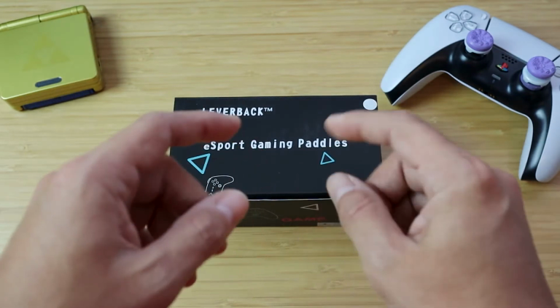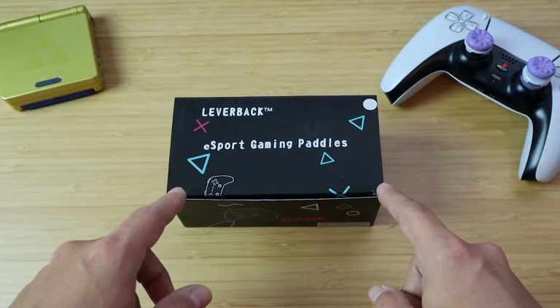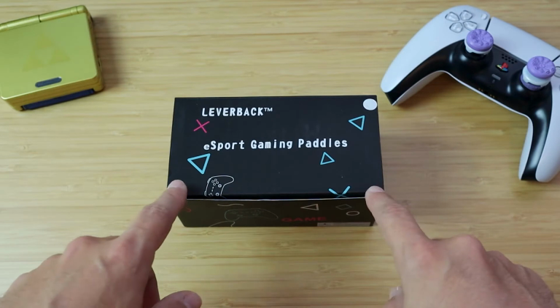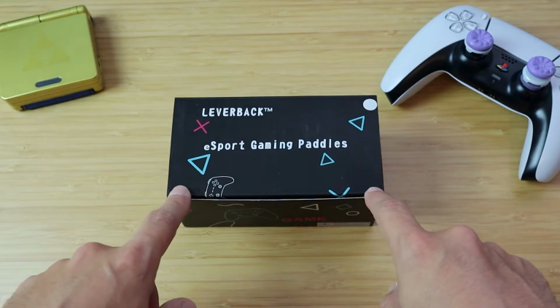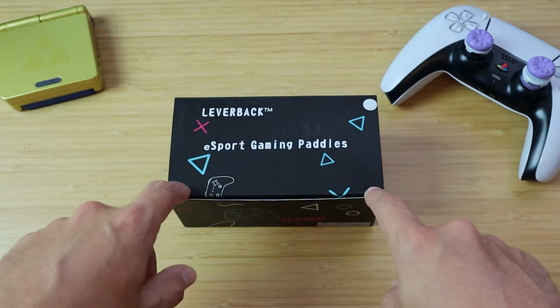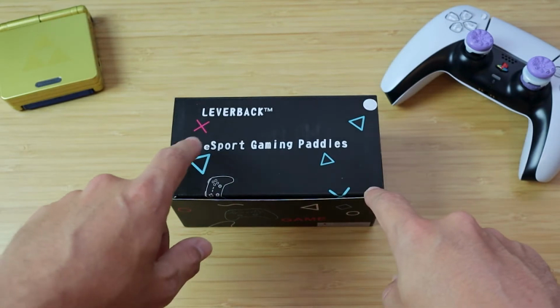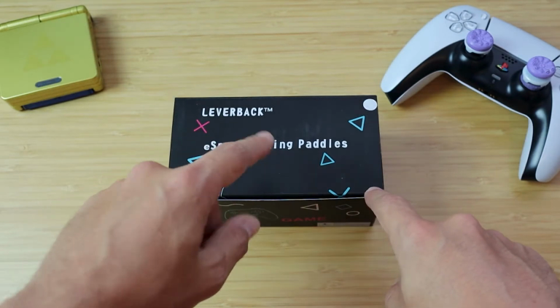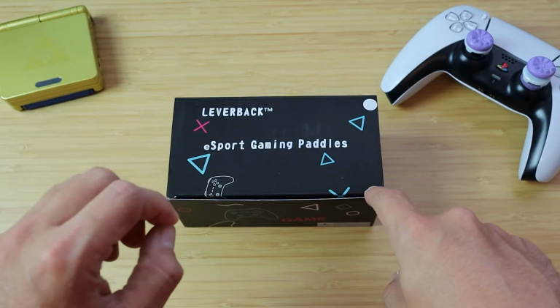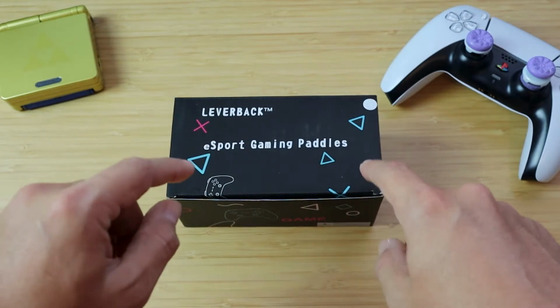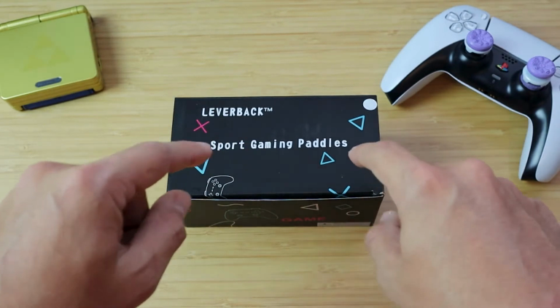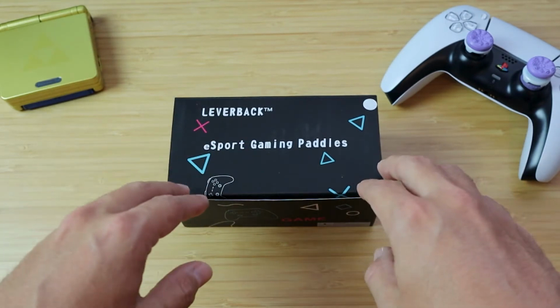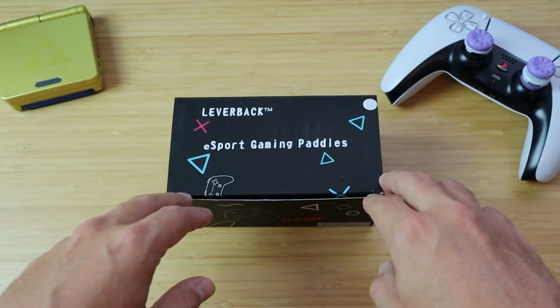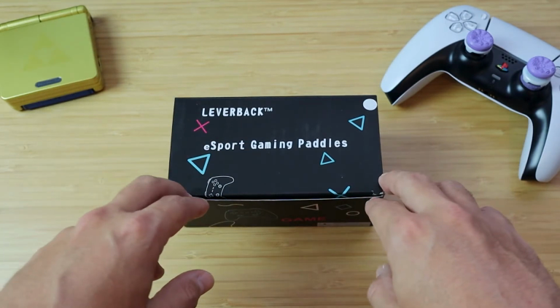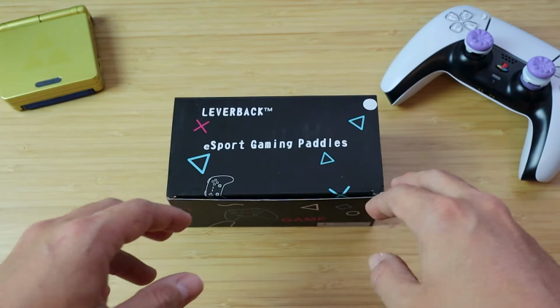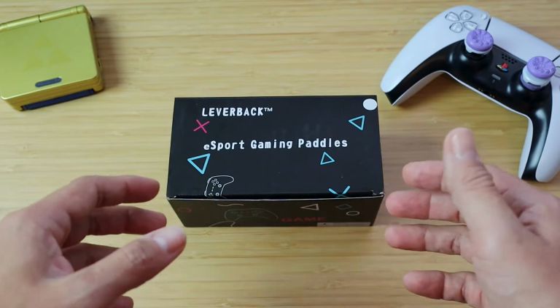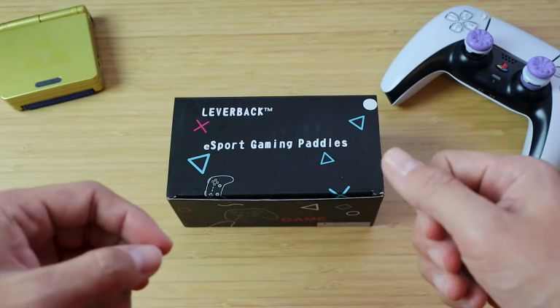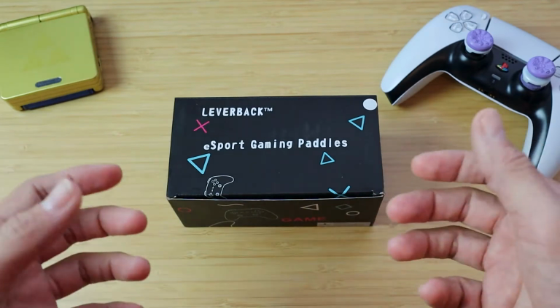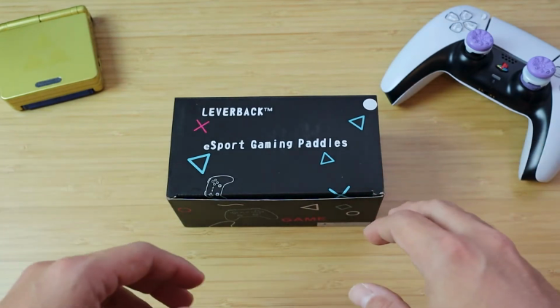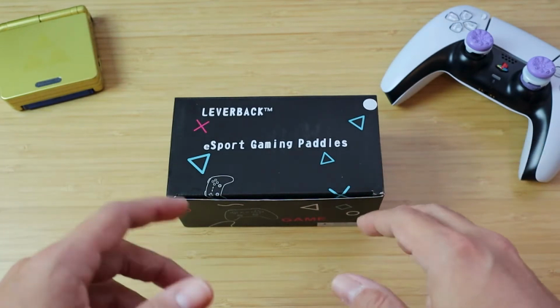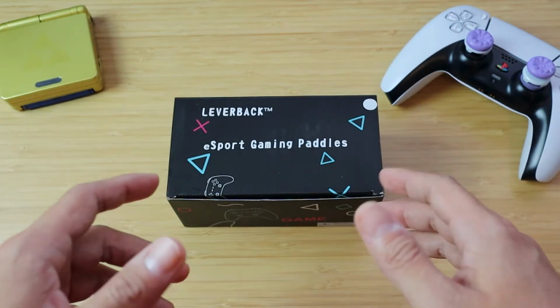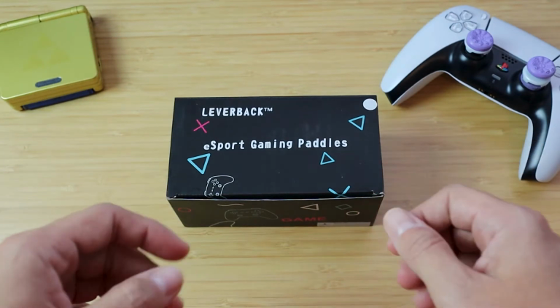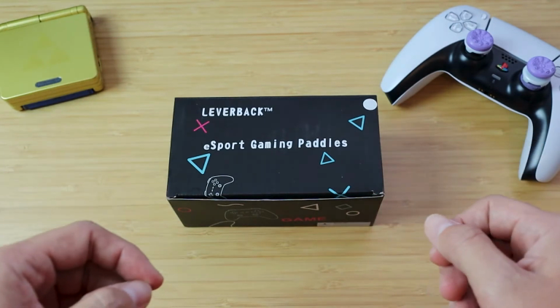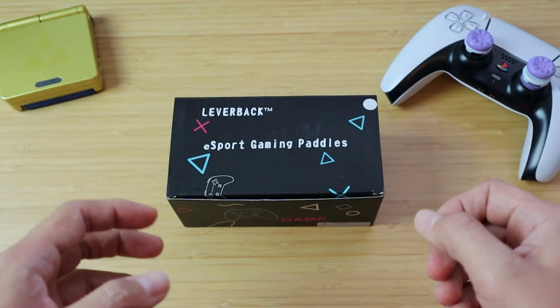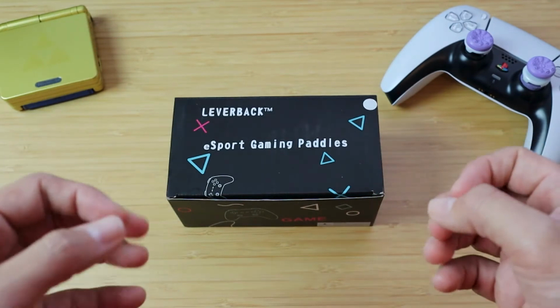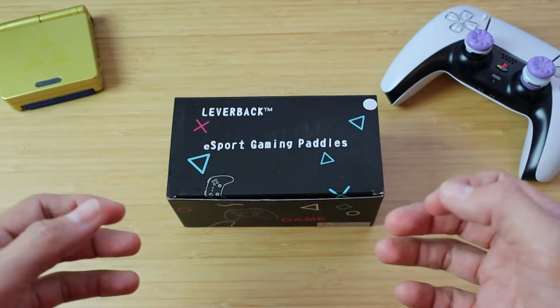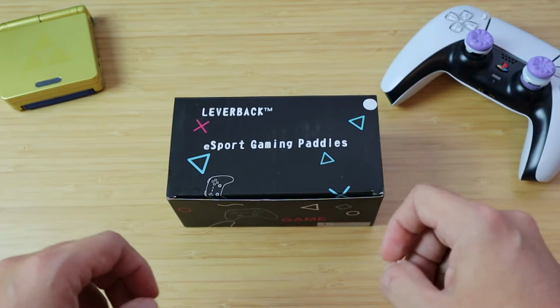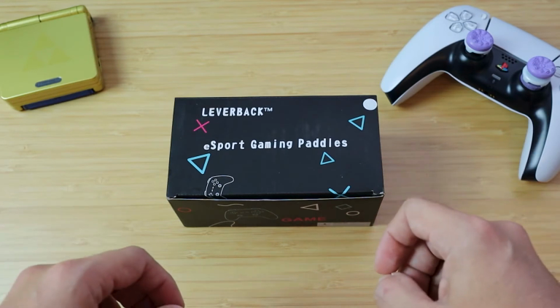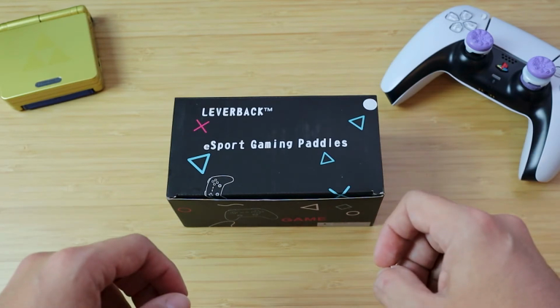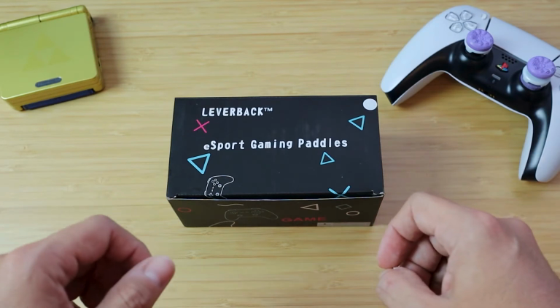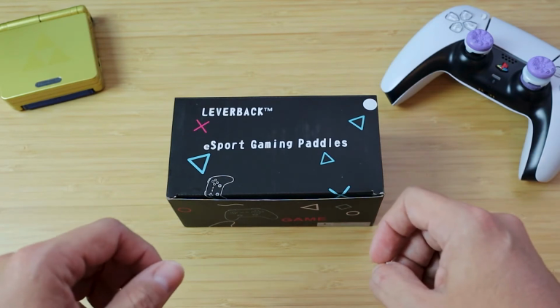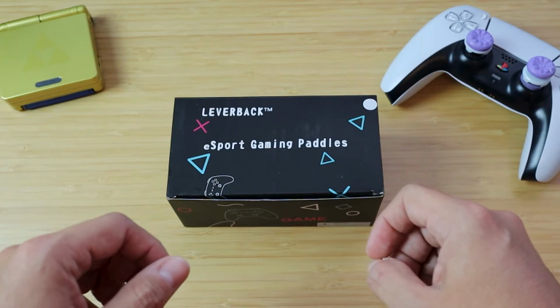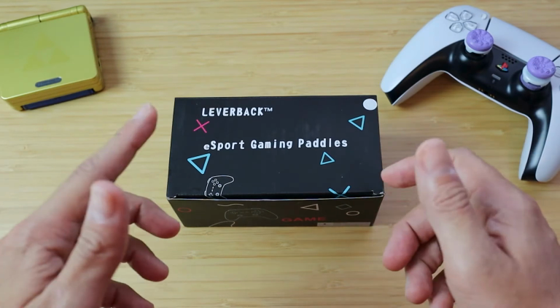Just a quick disclaimer: the company behind the Leverback did send me this product to review. They asked if they could send it over so I can review it, and I agreed only if I can give my honest and open opinion. And they said sure, why not. So here we are.